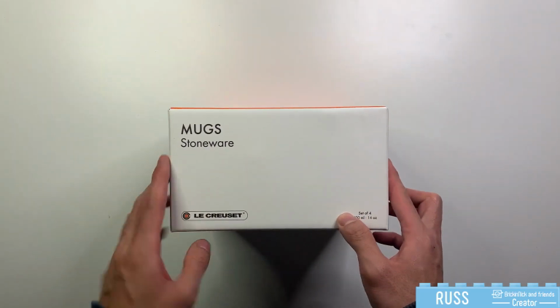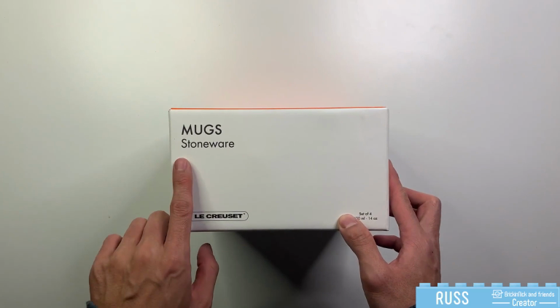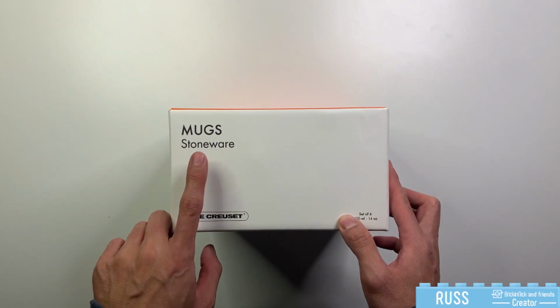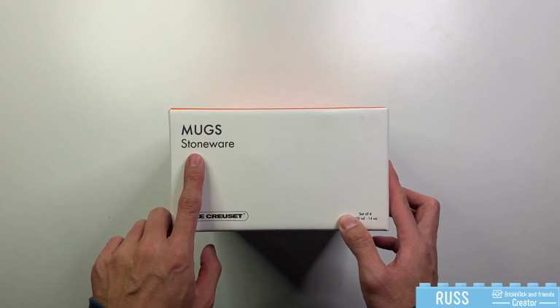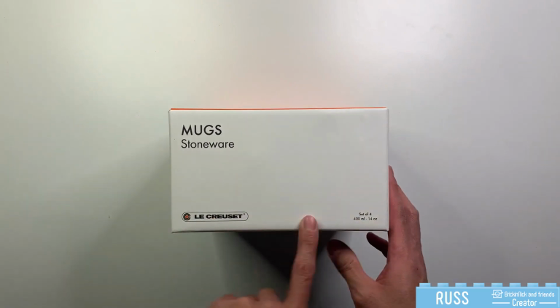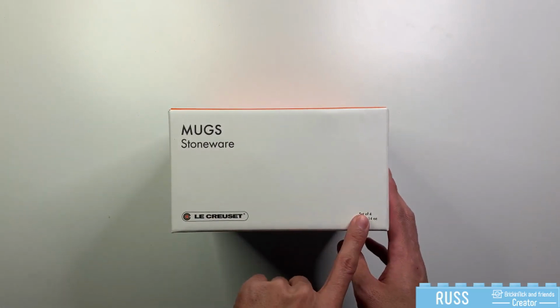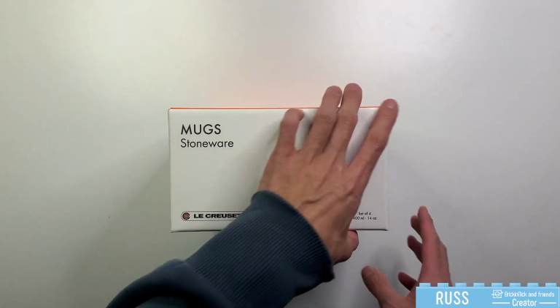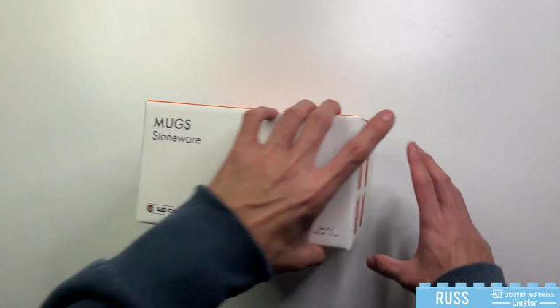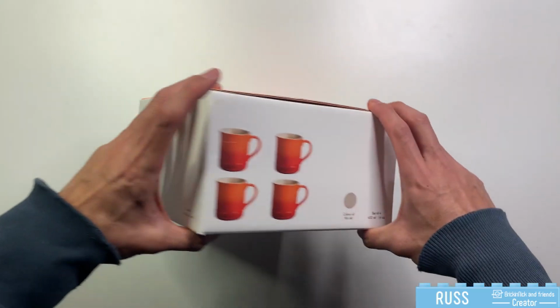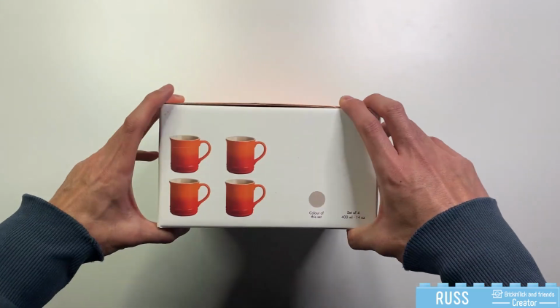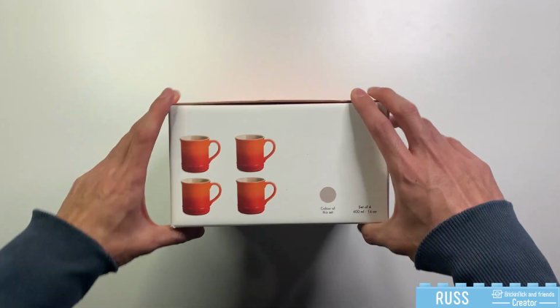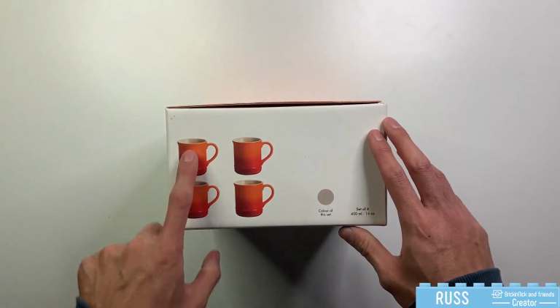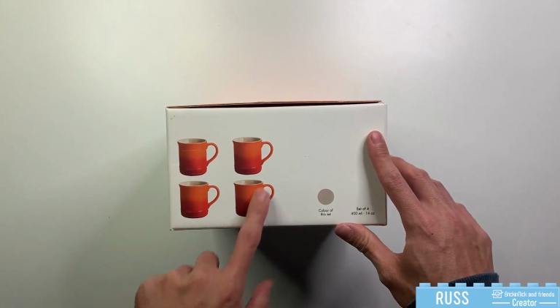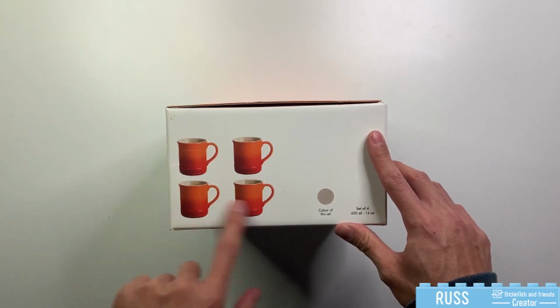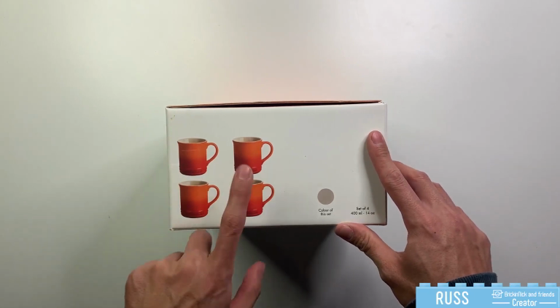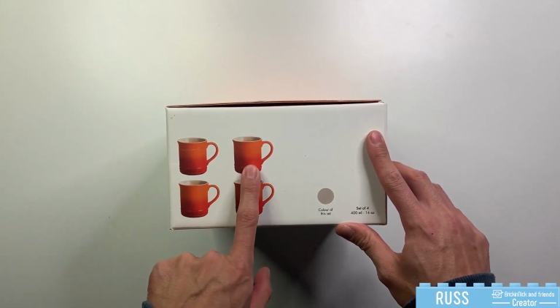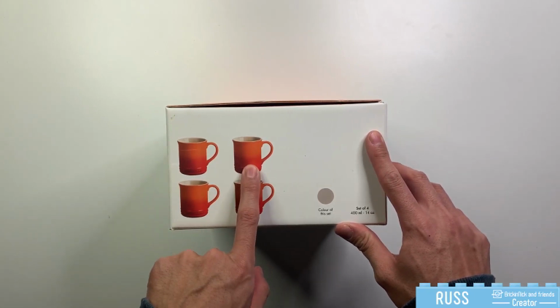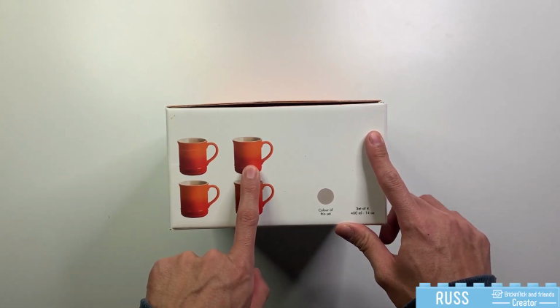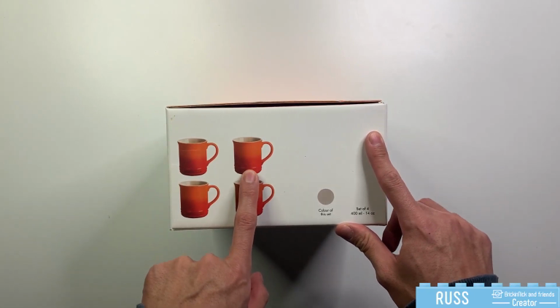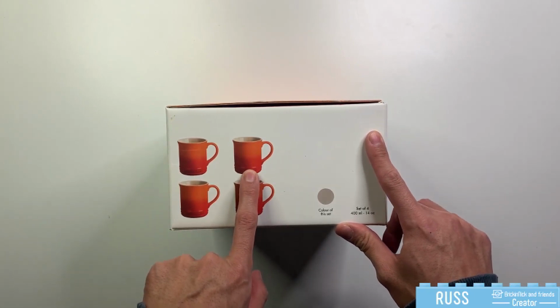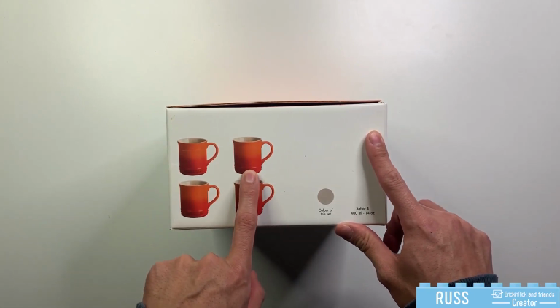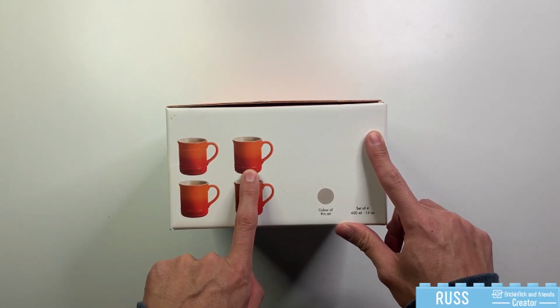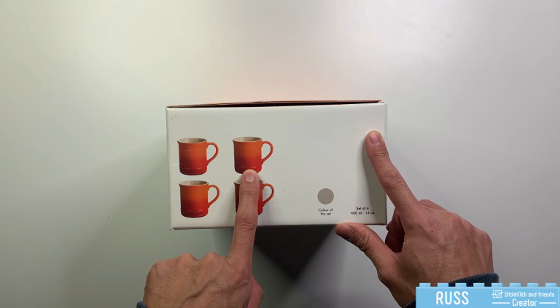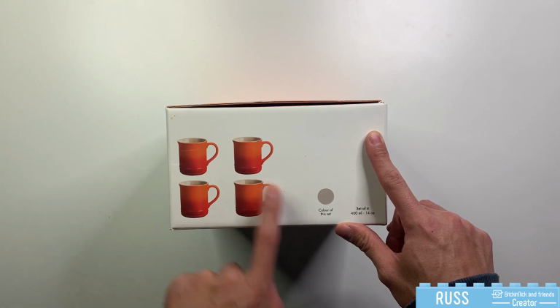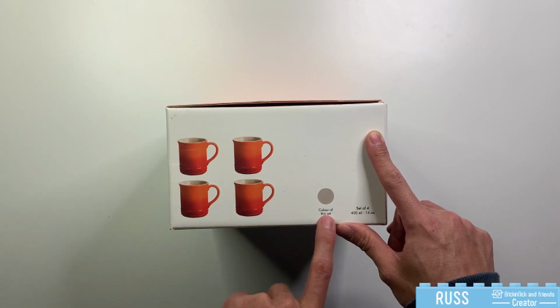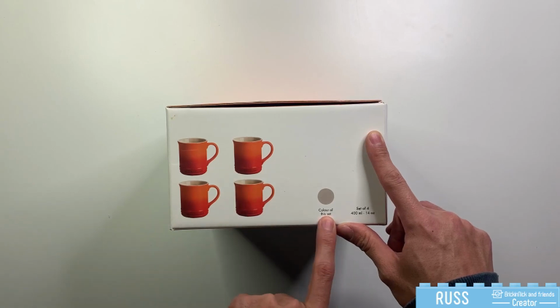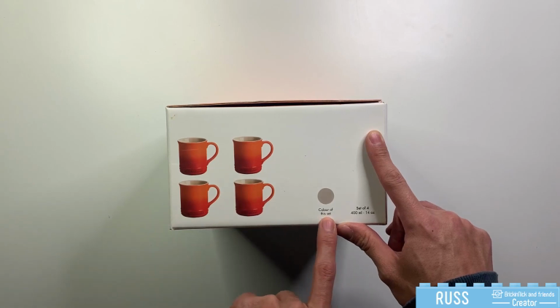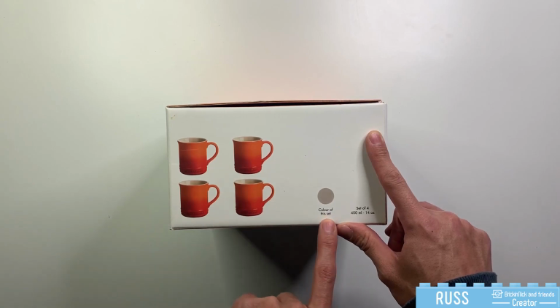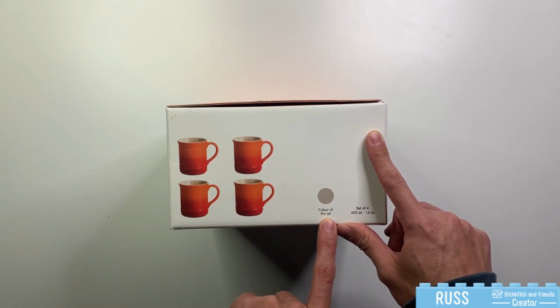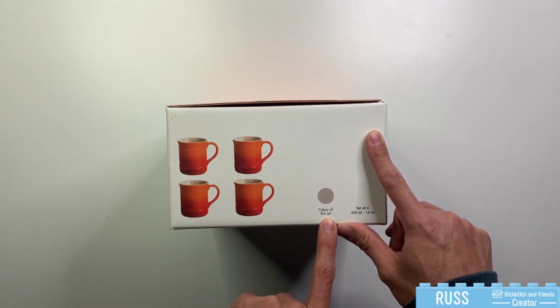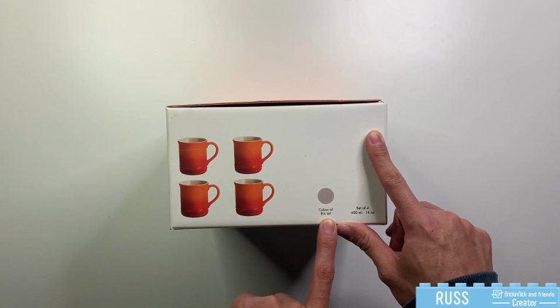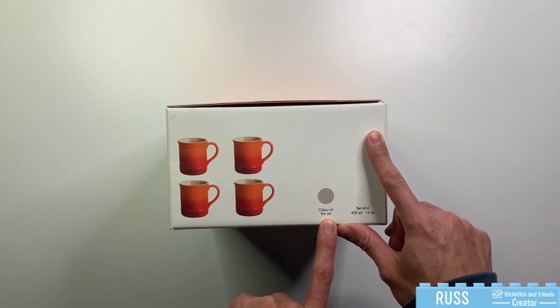As you can see the mugs are made of stone and this is the four set. On the side here it displays how the mugs will look, however this one is showing the signature Le Creuset orange. The ones I ordered are the nutmeg color over here.